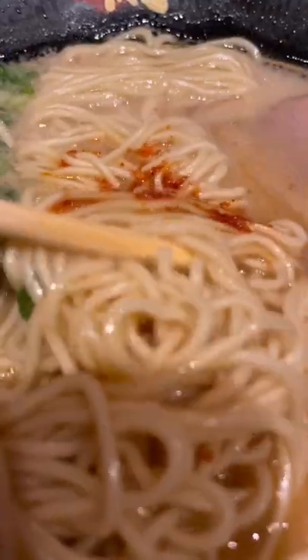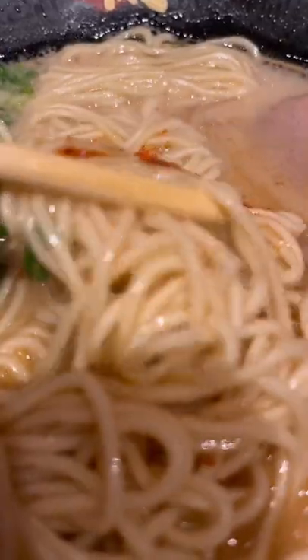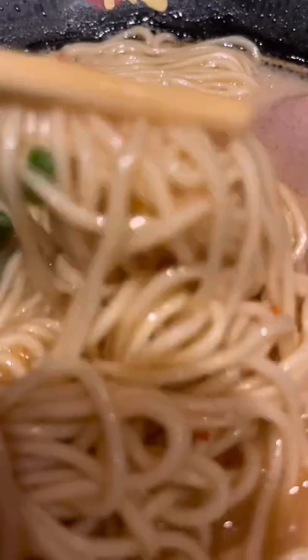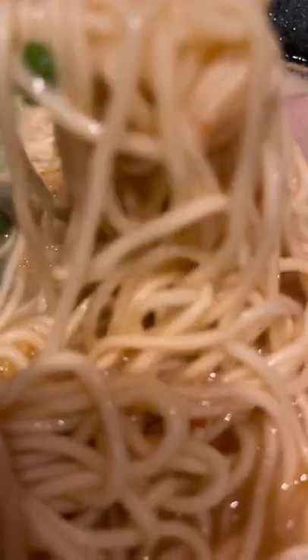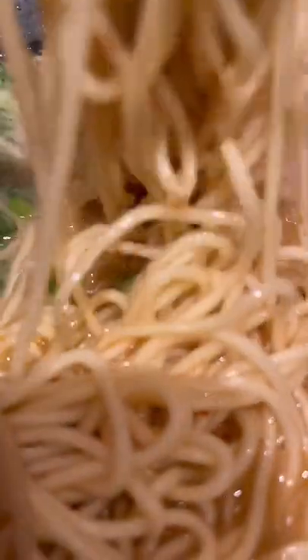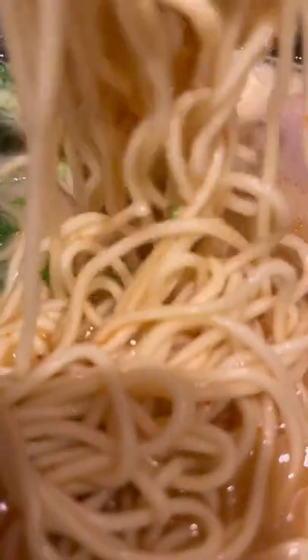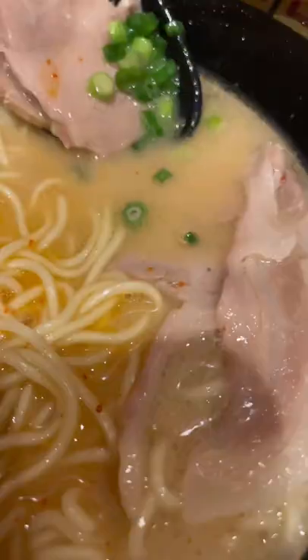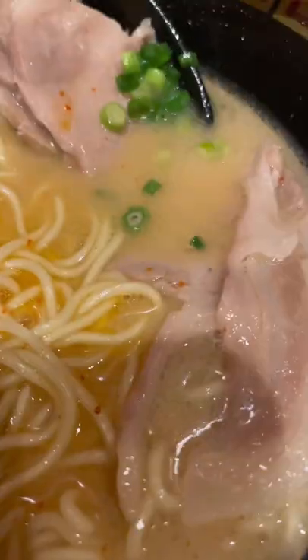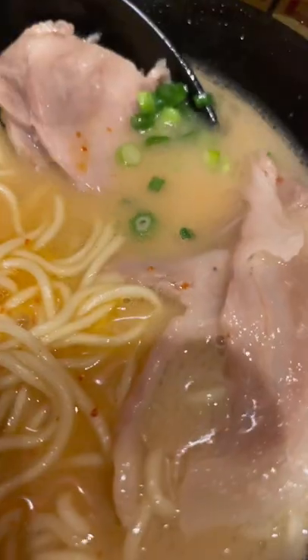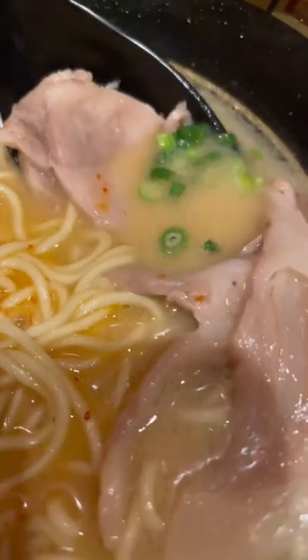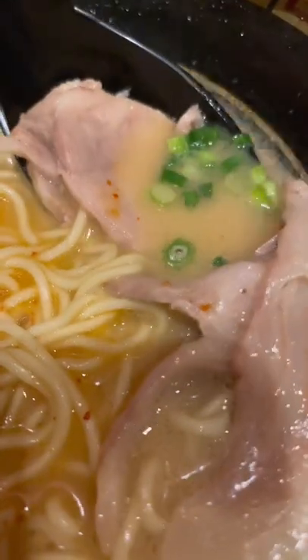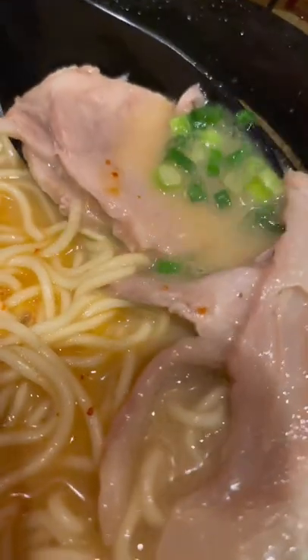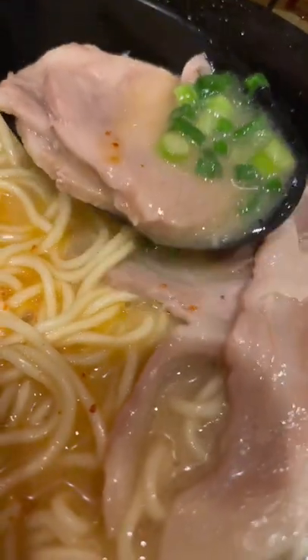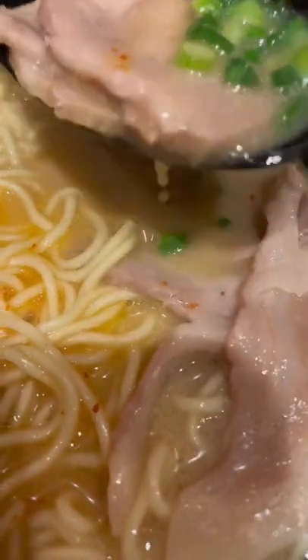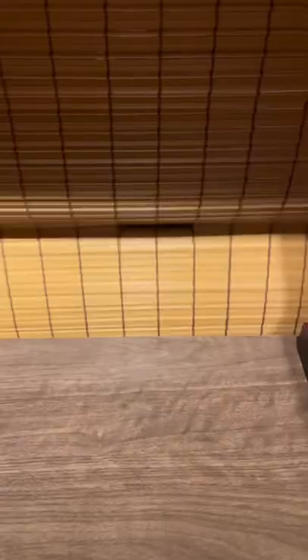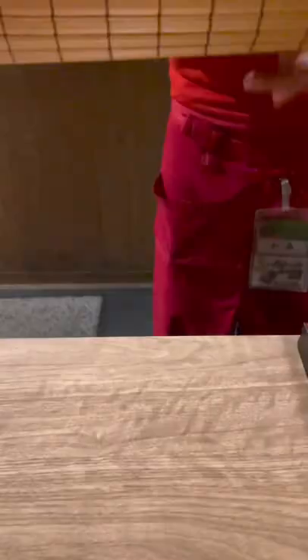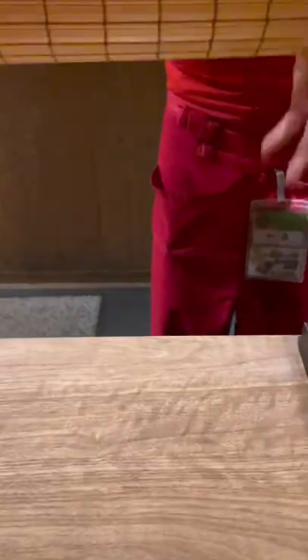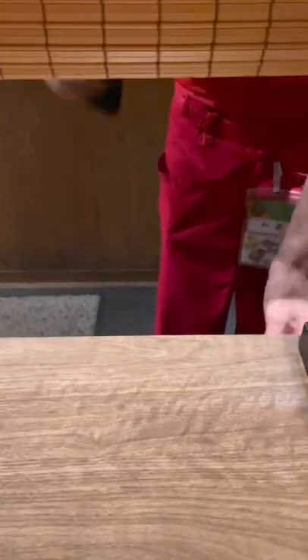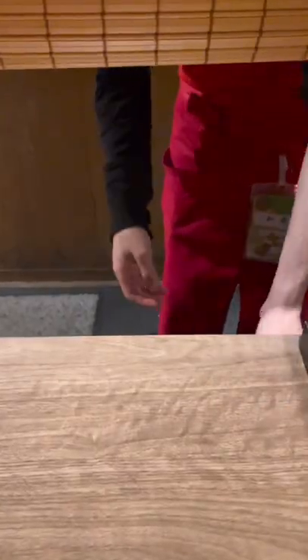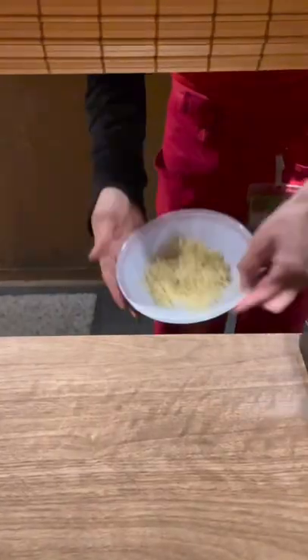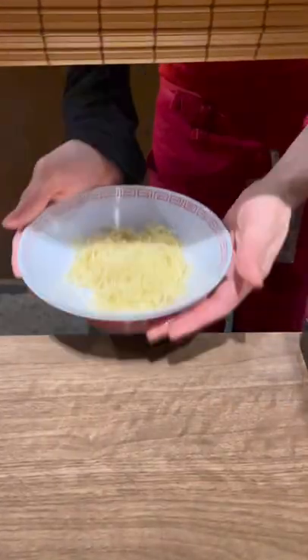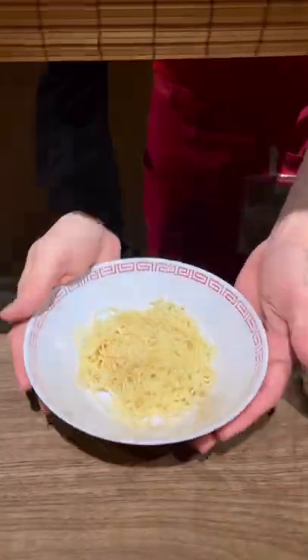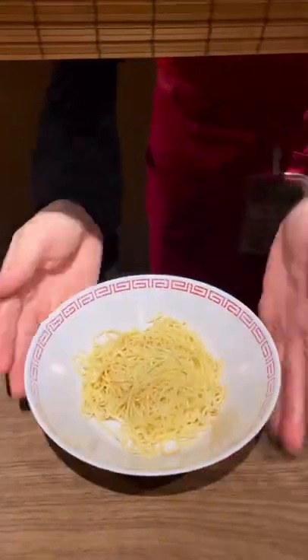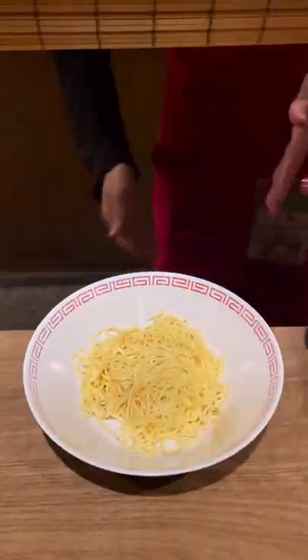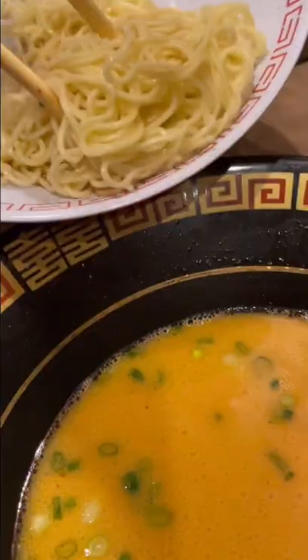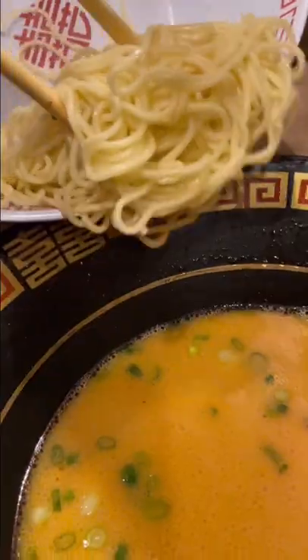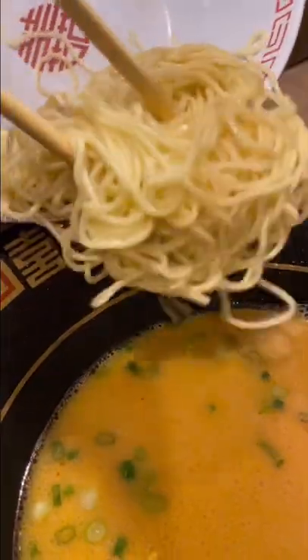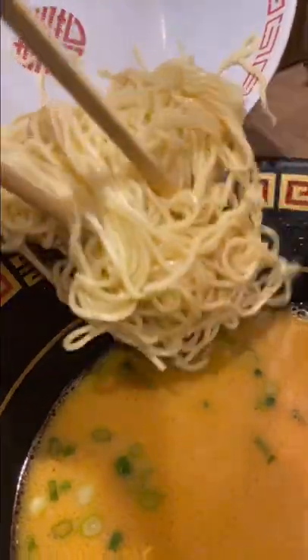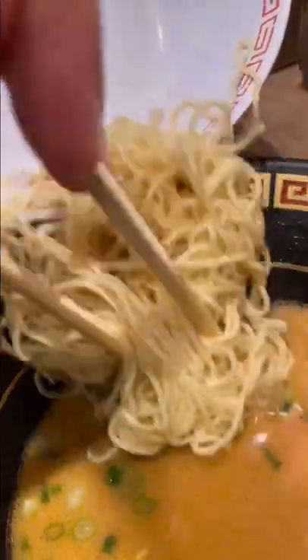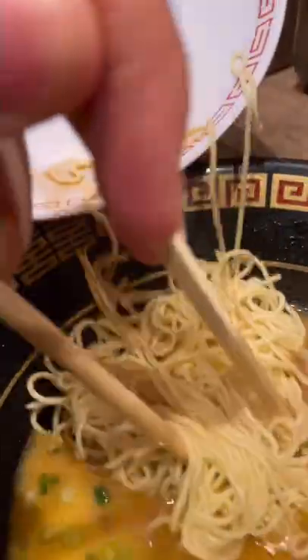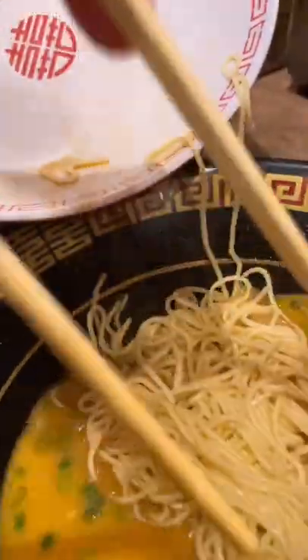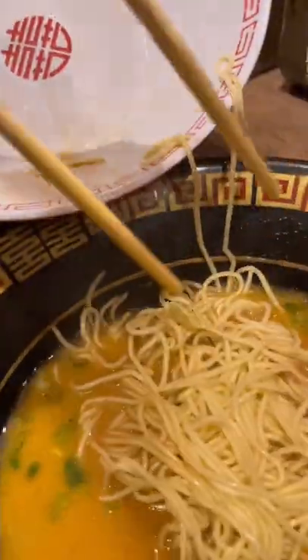Honestly, this is the kind of meal you'll want to end your week with. It's super delicious and it should fill you up, but if you're a heavy eater like me, you can order extra noodles to throw into your broth.